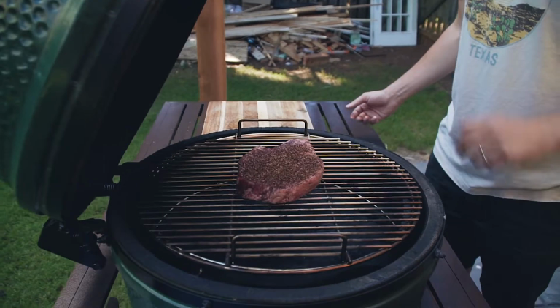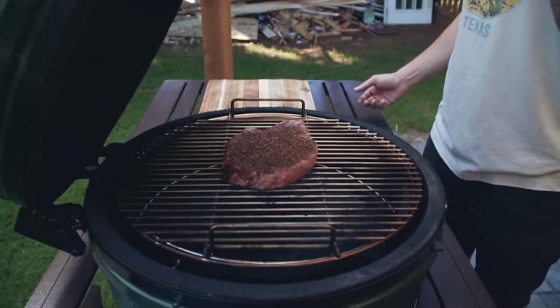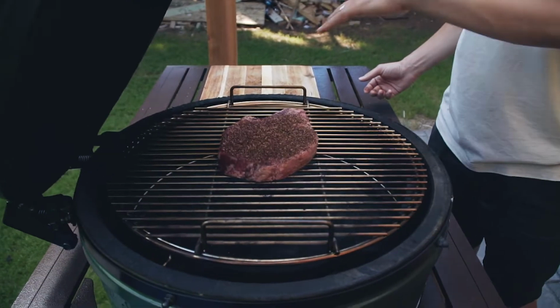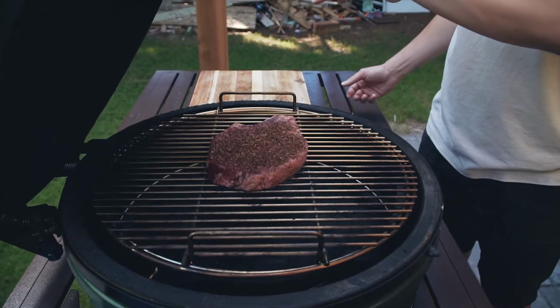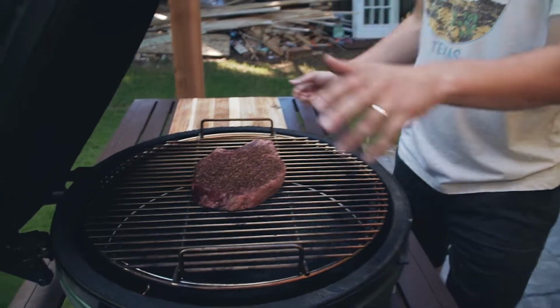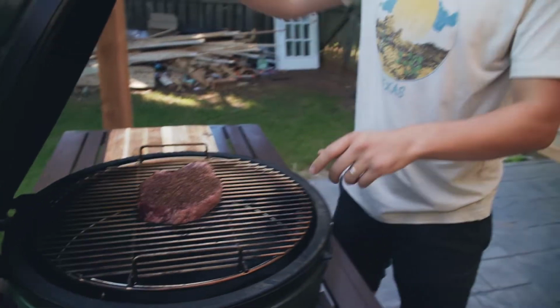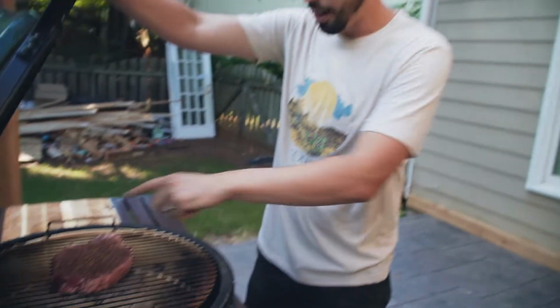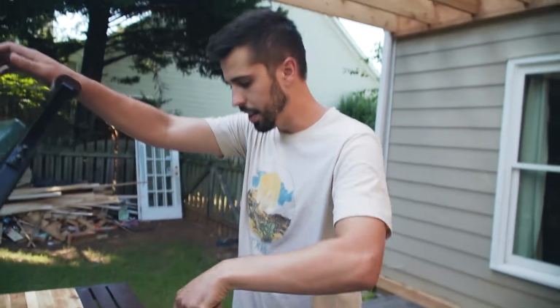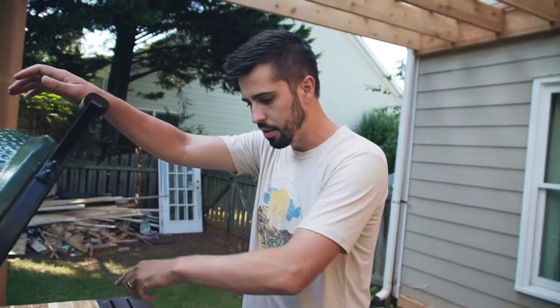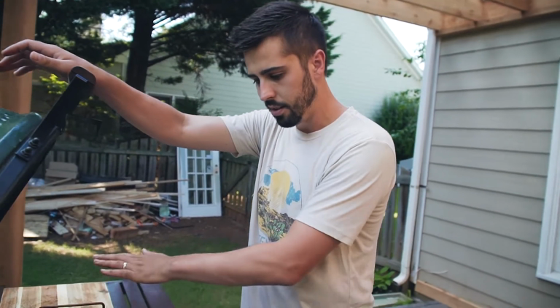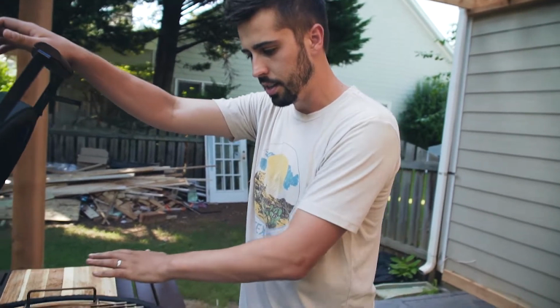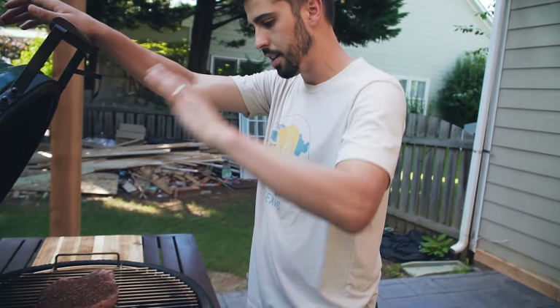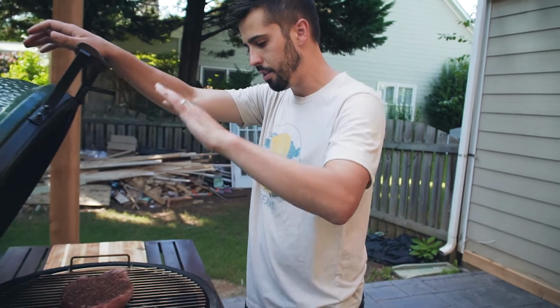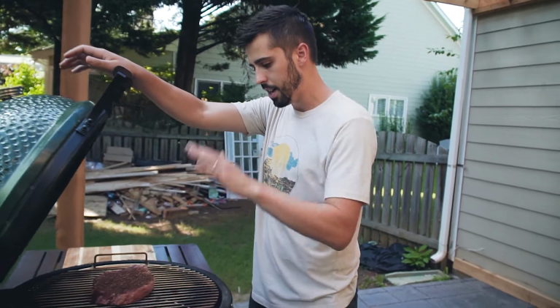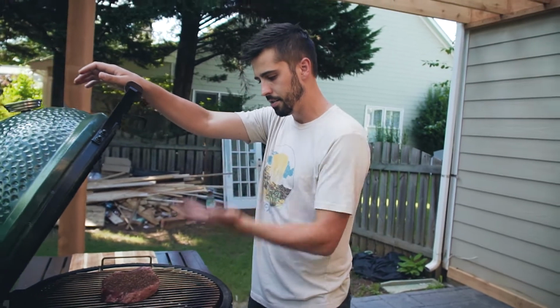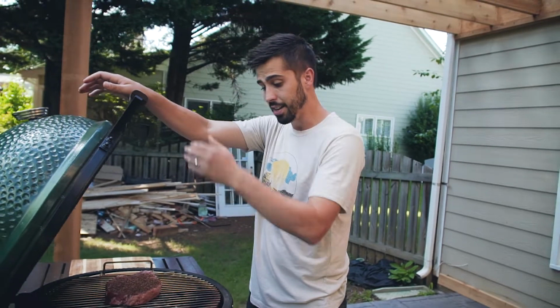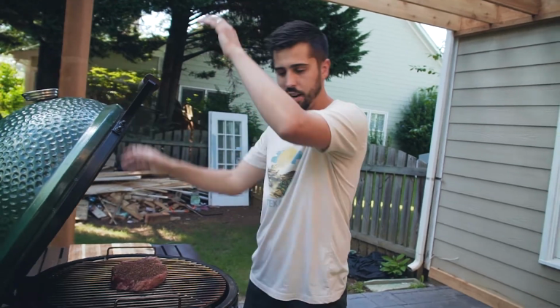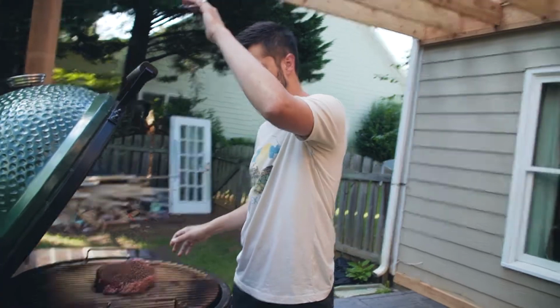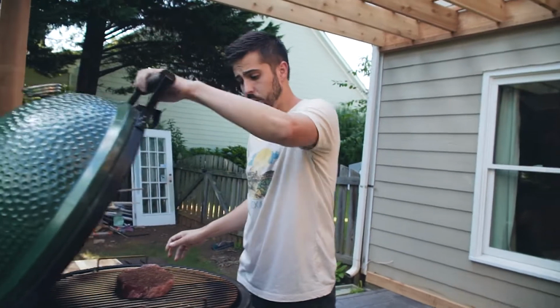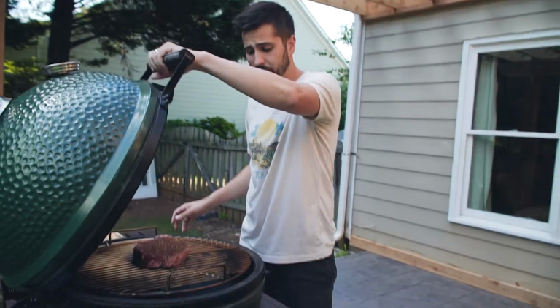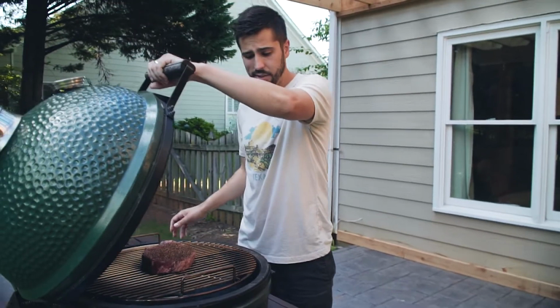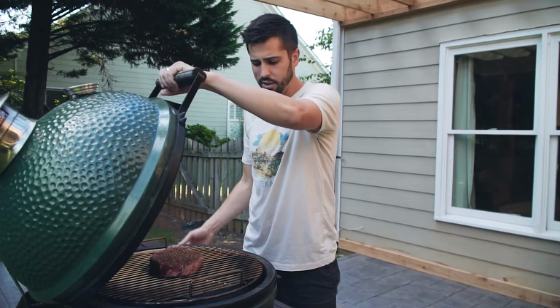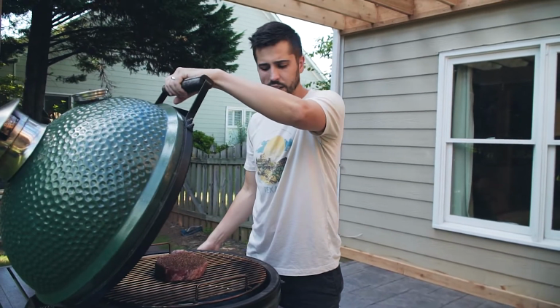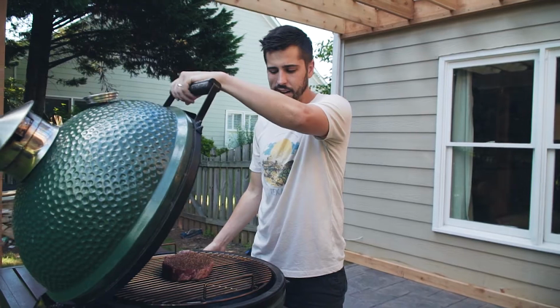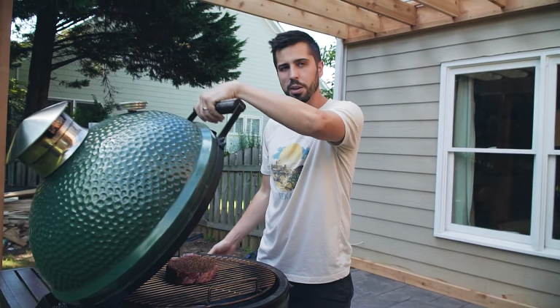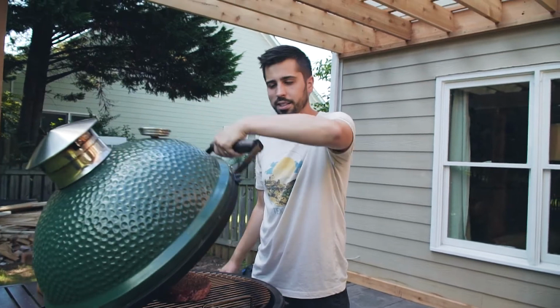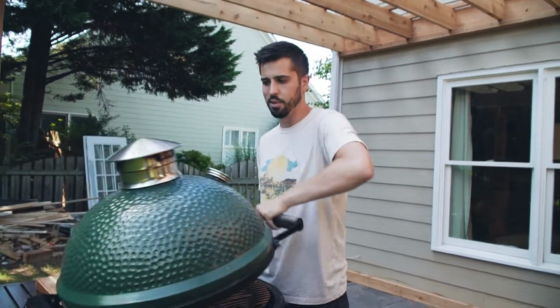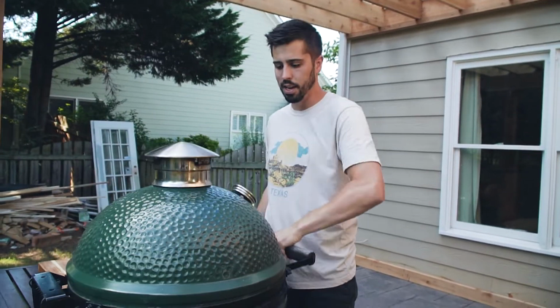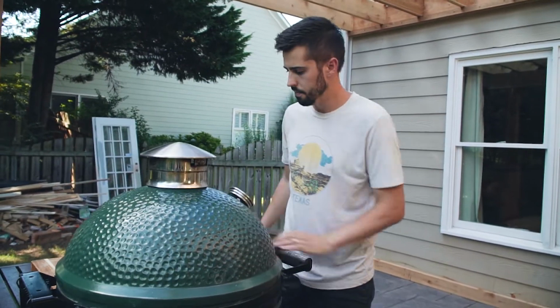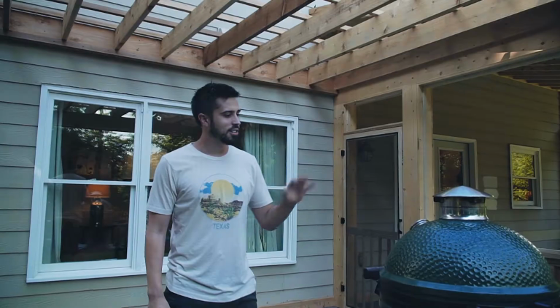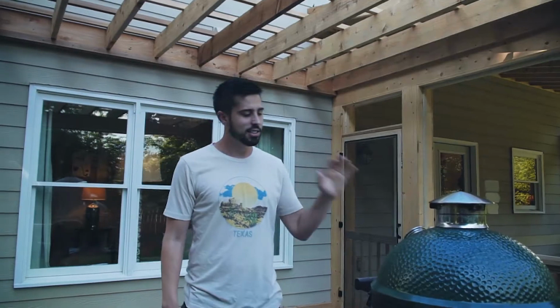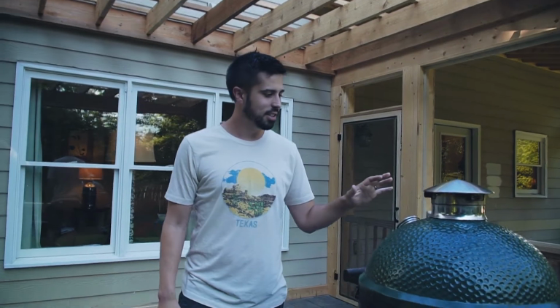We're on the Big Green Egg, so this is indirect cooking. I have the plate setter in so that the heat is coming around it but not directly under it. We'll just shut it and leave it — we'll check it again in about 20 minutes and see where our temp is at.